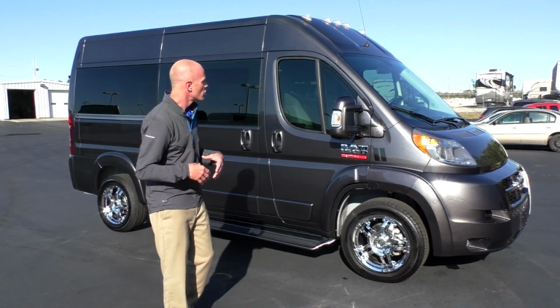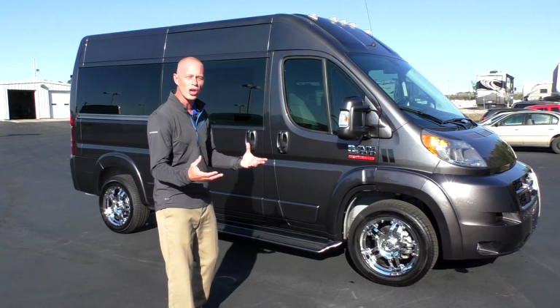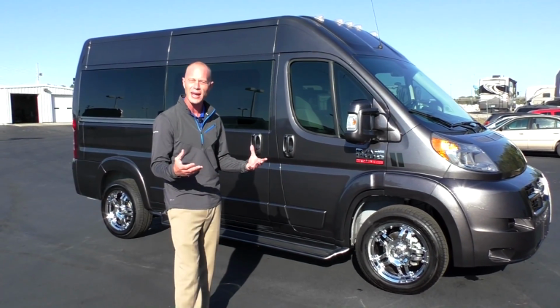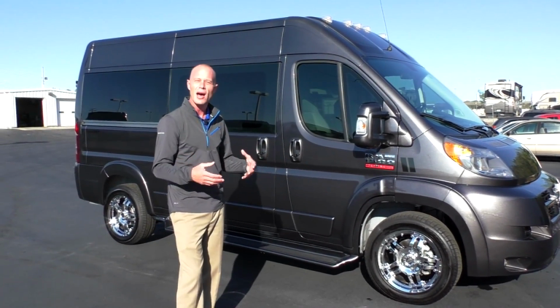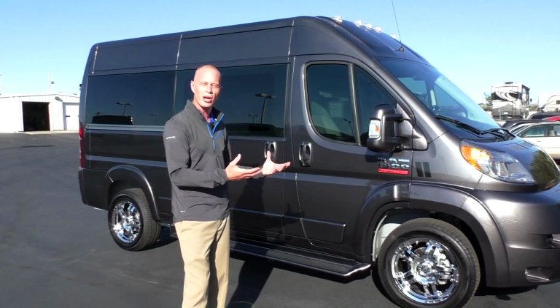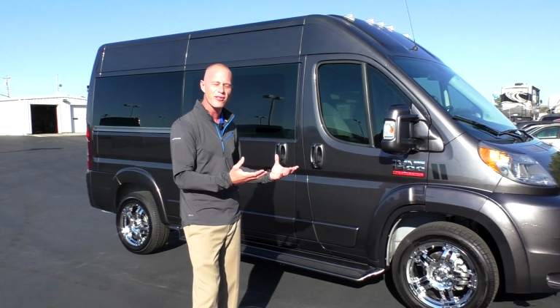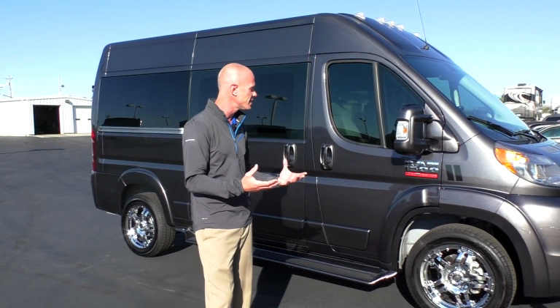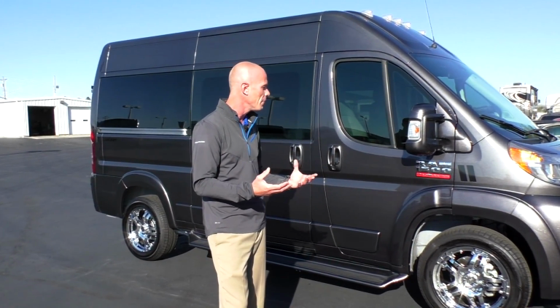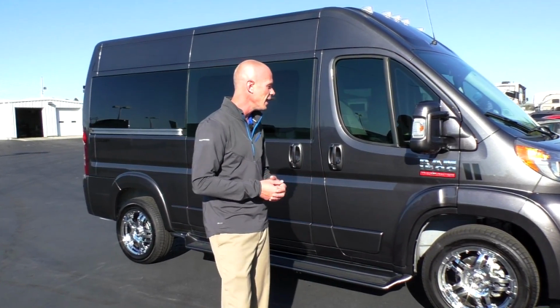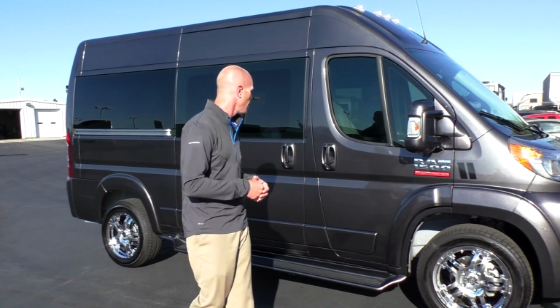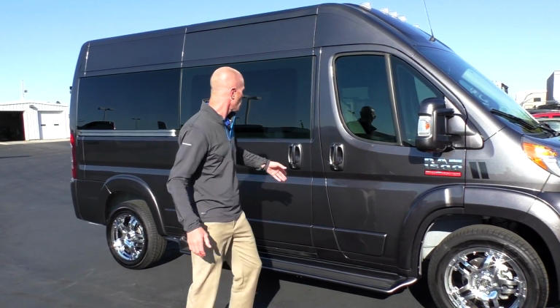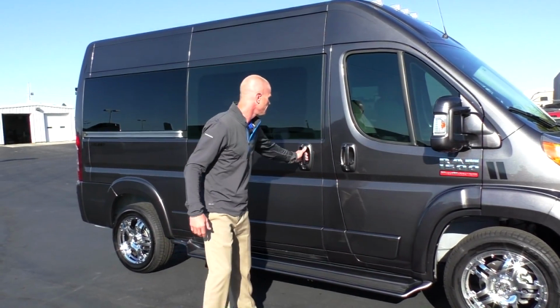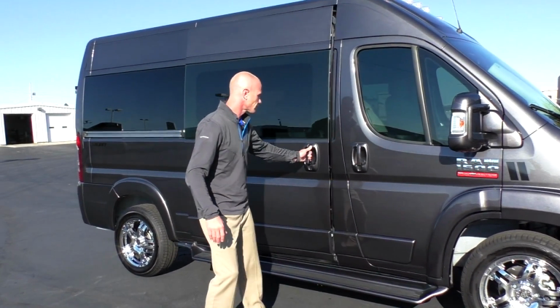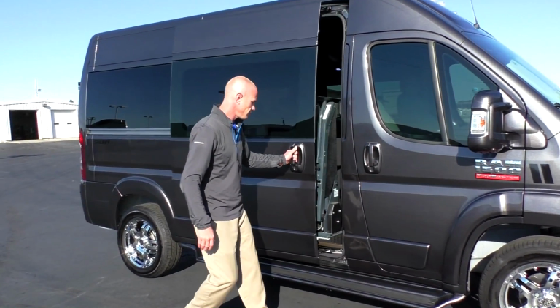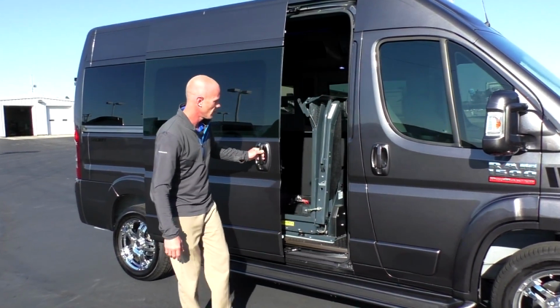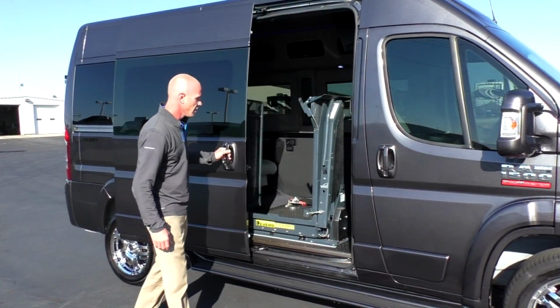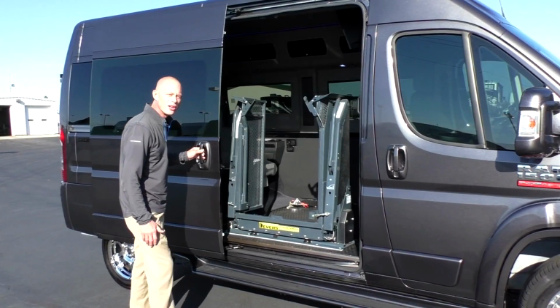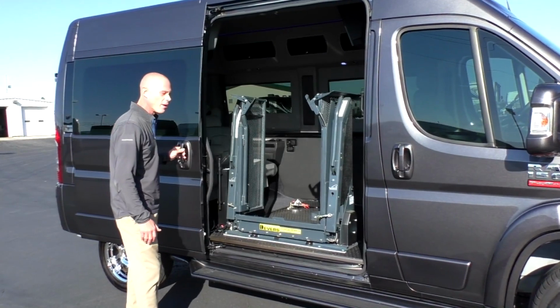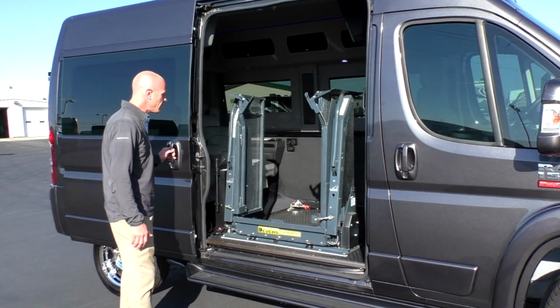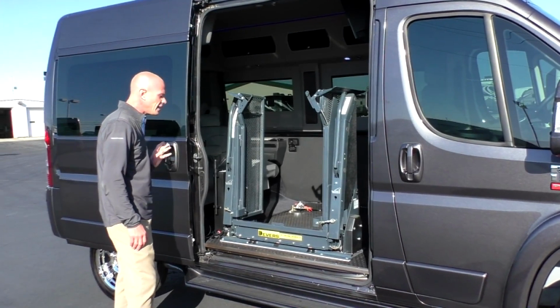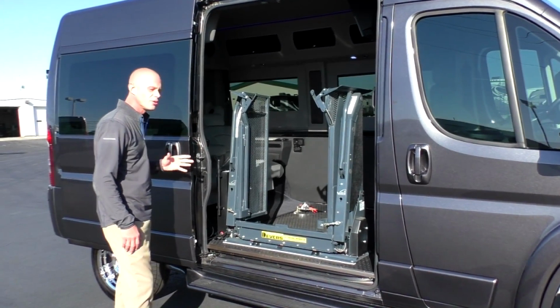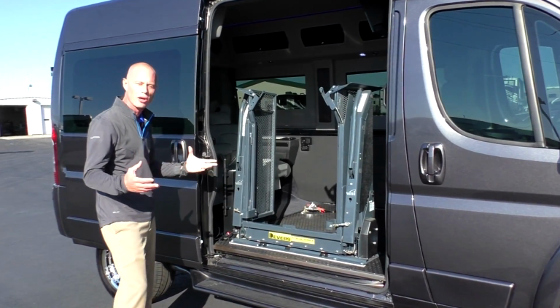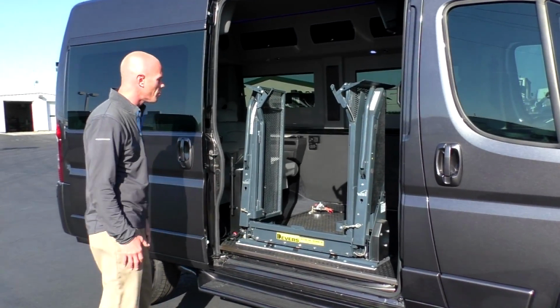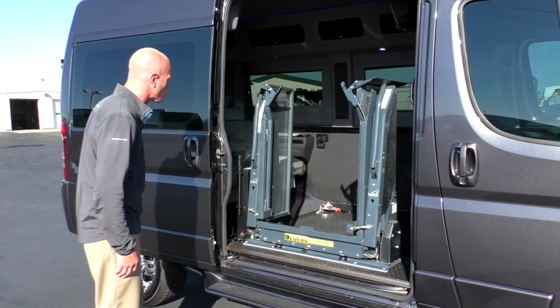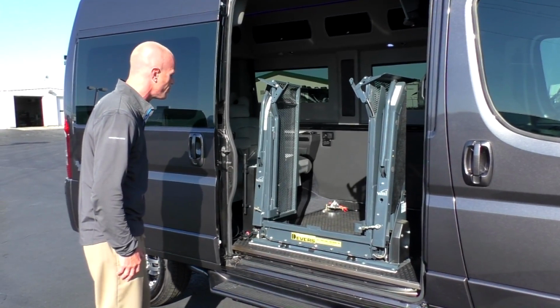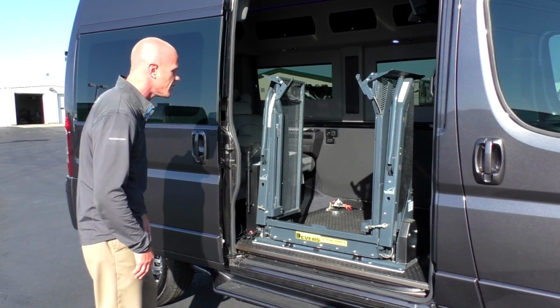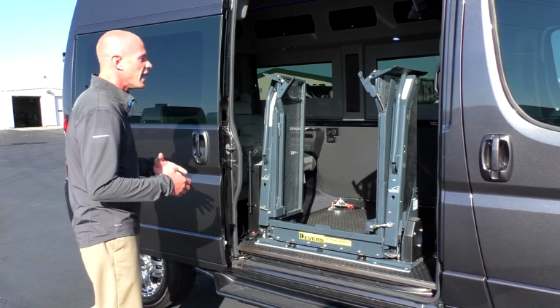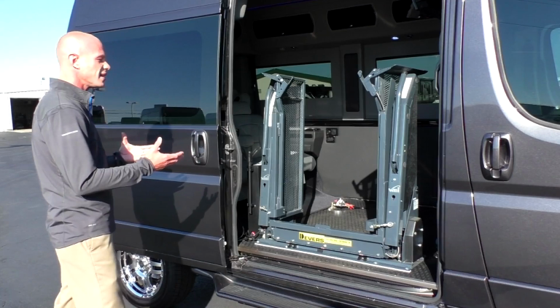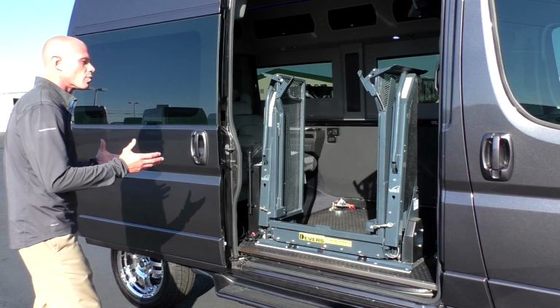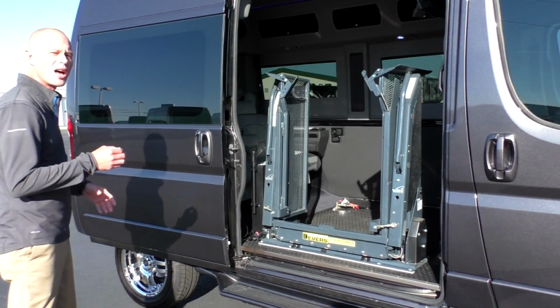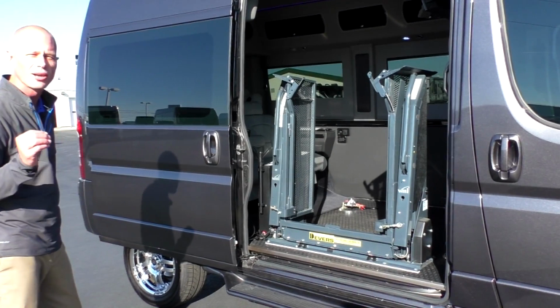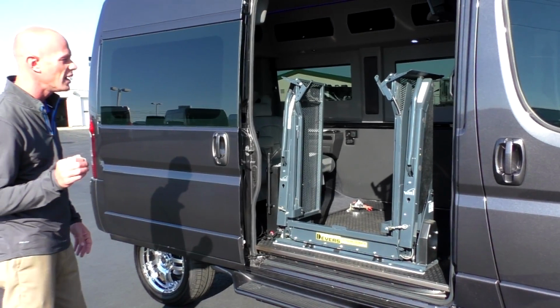So let's jump right in. I'm going to show you how this van is set up and enjoy. We've got a manual sliding door just like on all of our ProMaster conversion vans, and this is a Rikon Clearway lift.